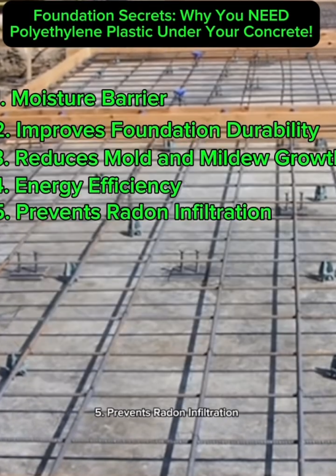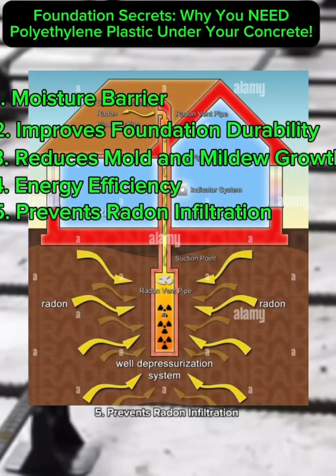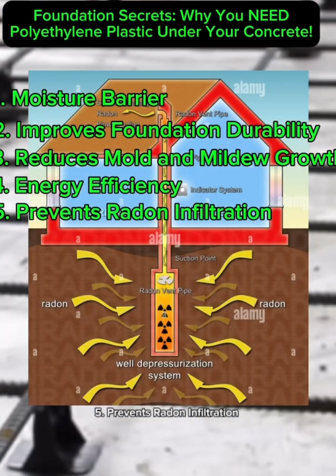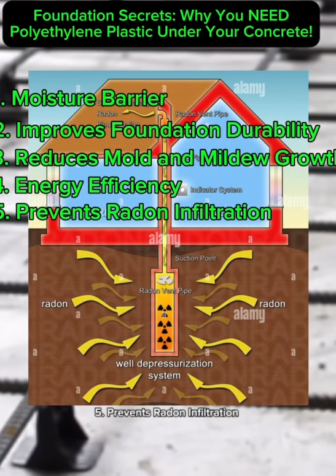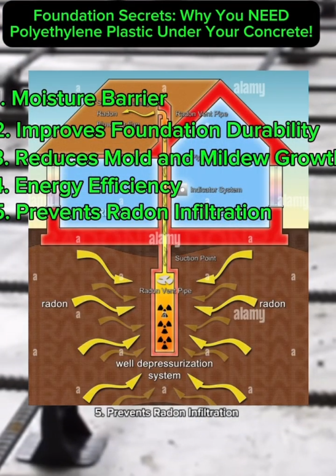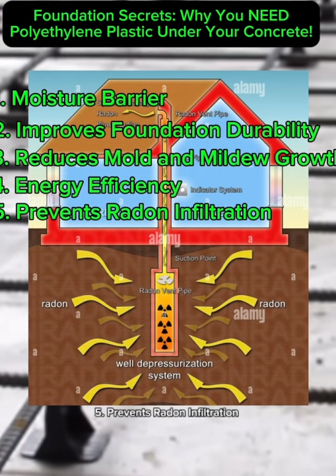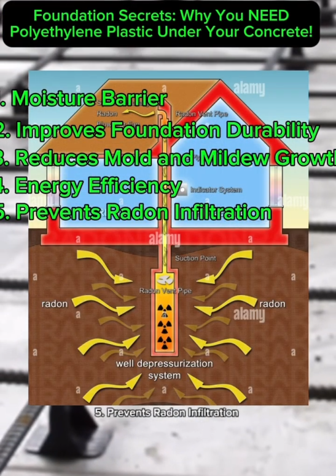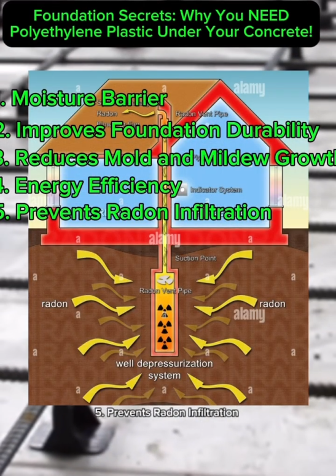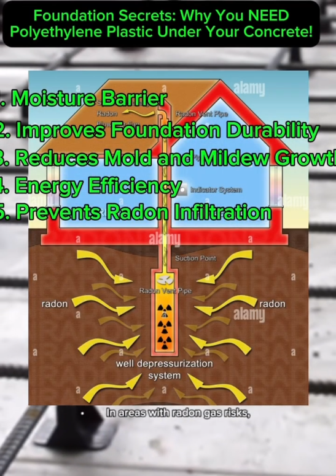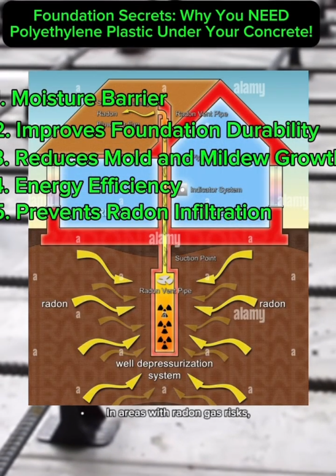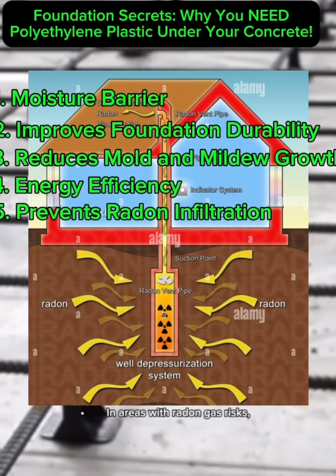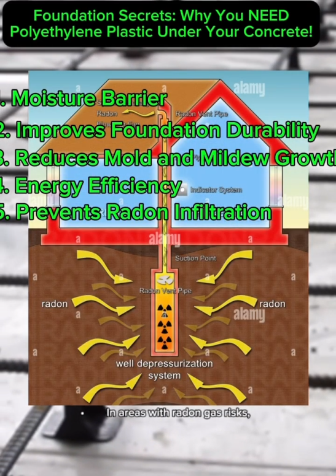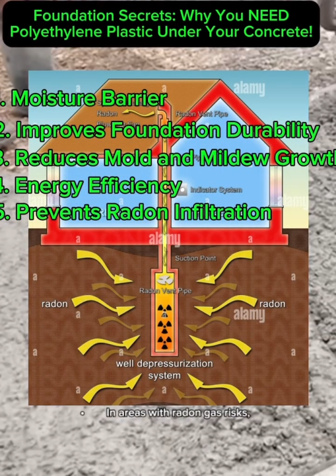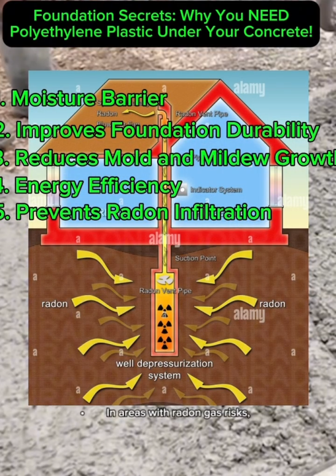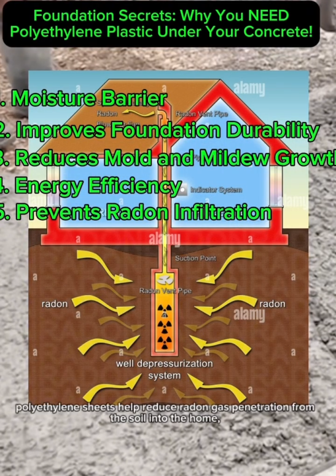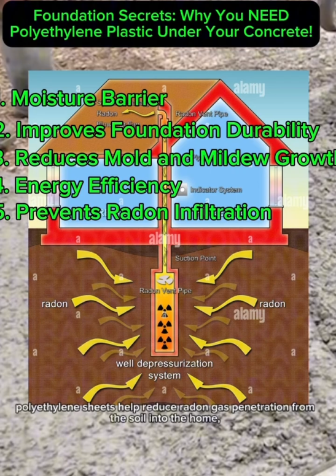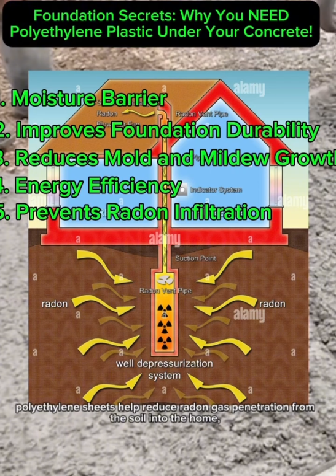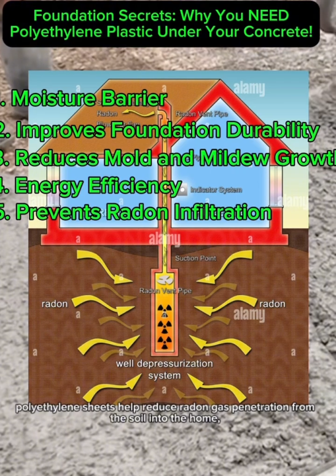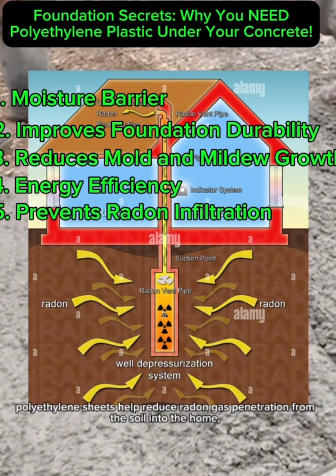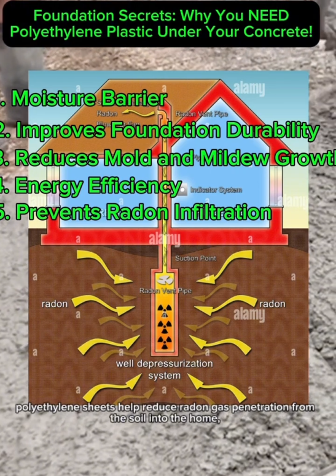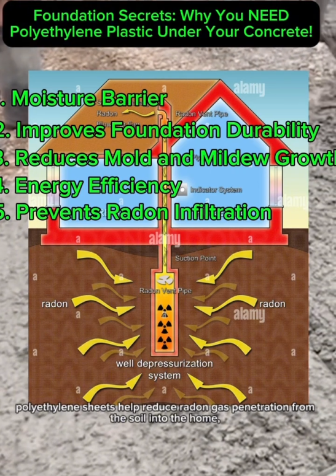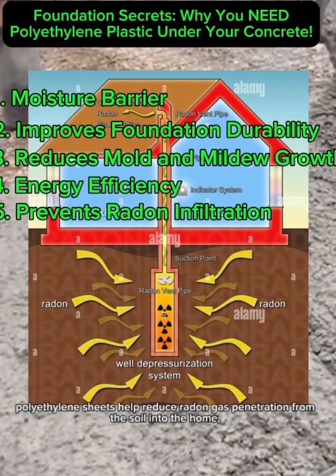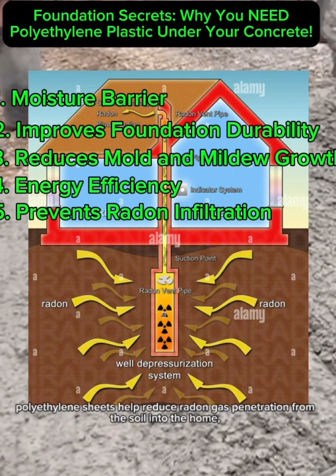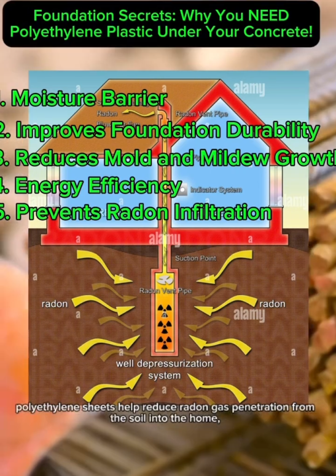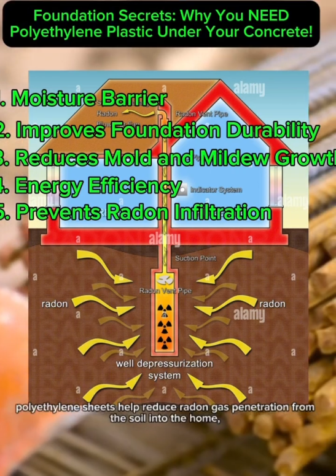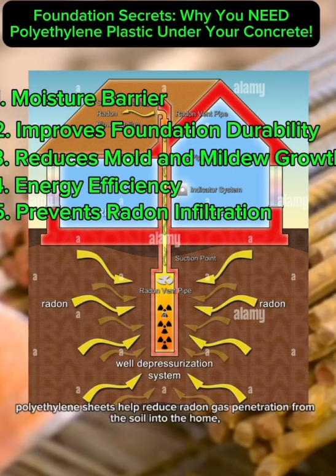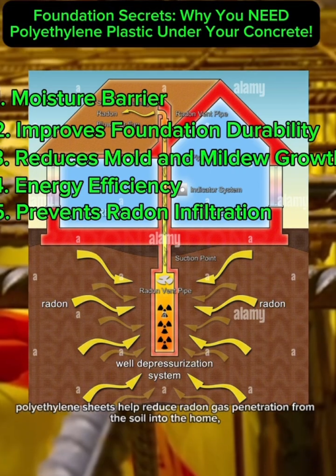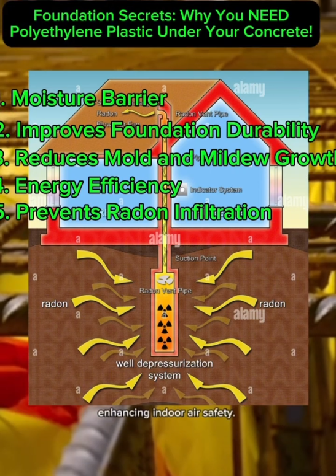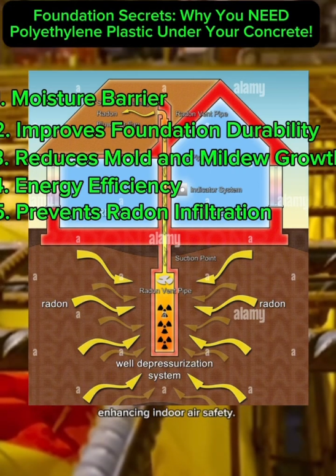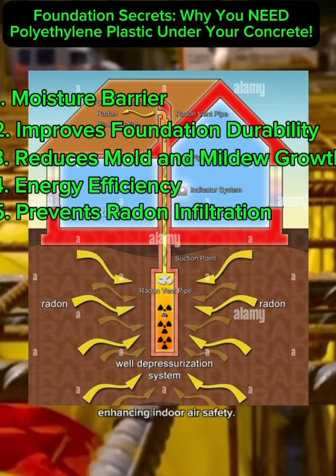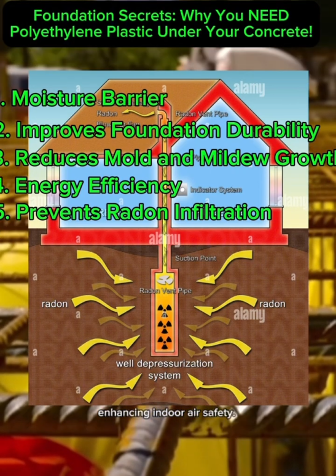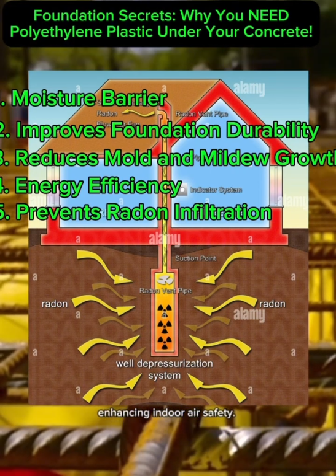5. Prevents Radon Infiltration. In areas with radon gas risks, polyethylene sheets help reduce radon gas penetration from the soil into the home, enhancing indoor air safety.